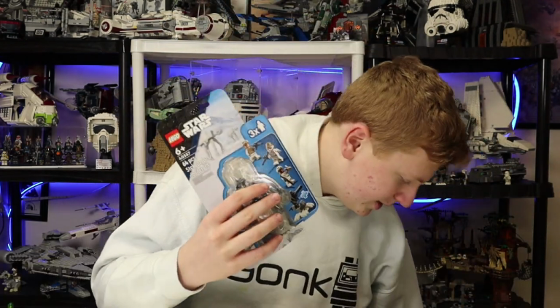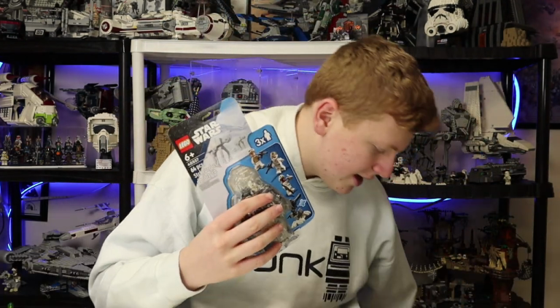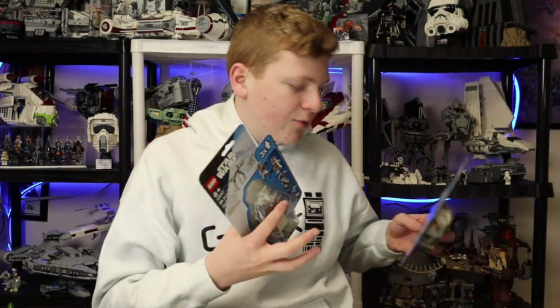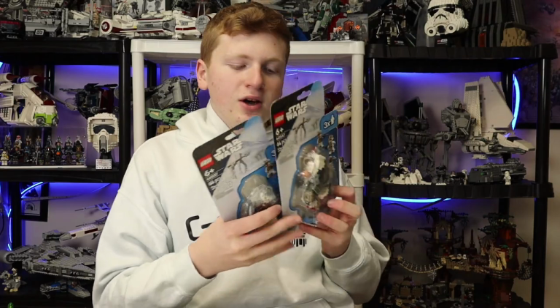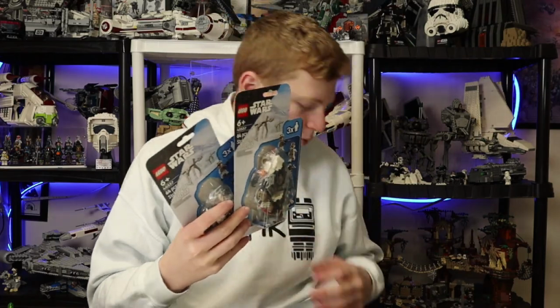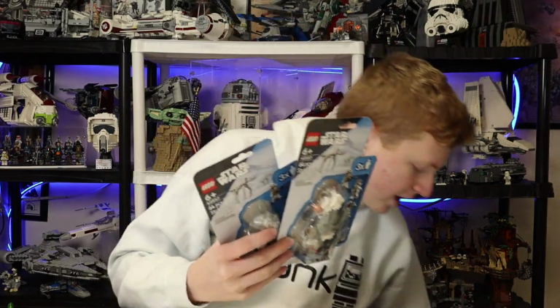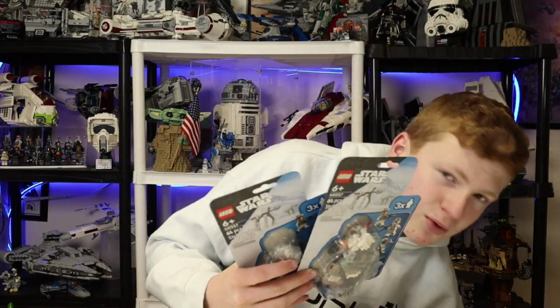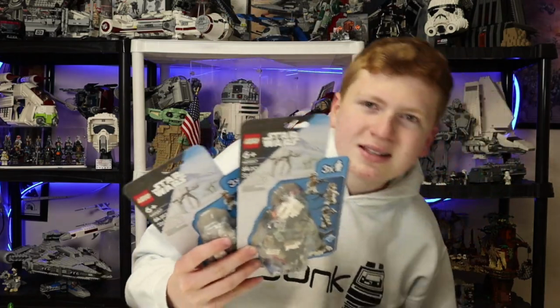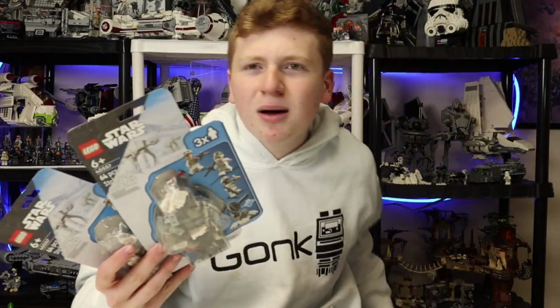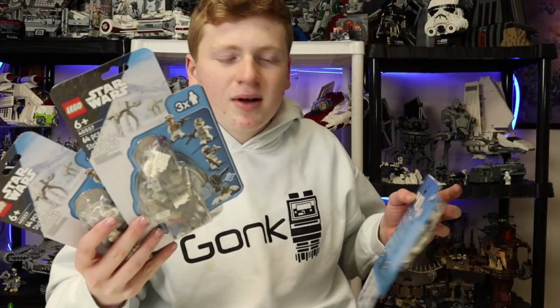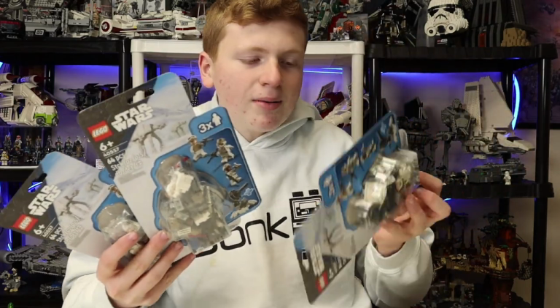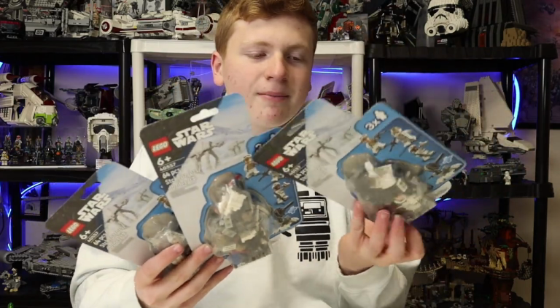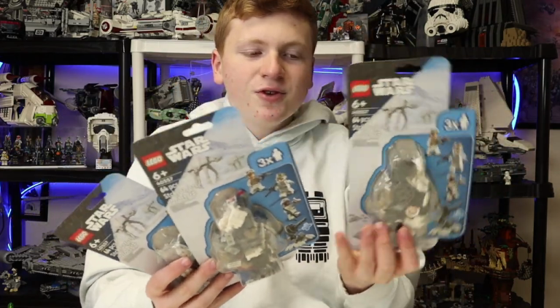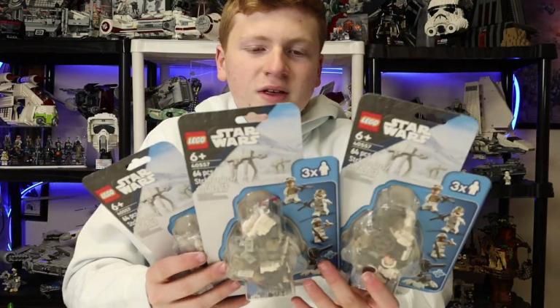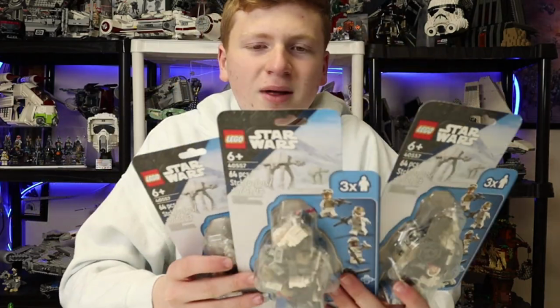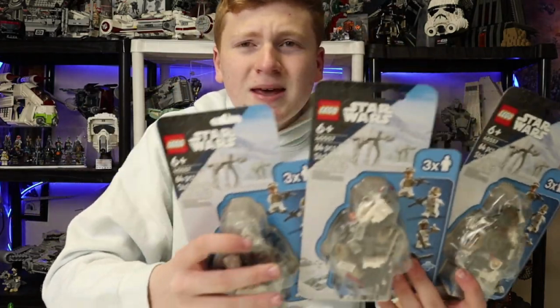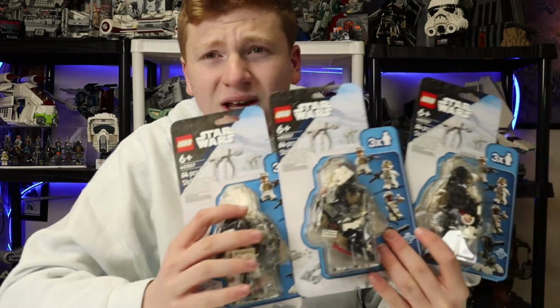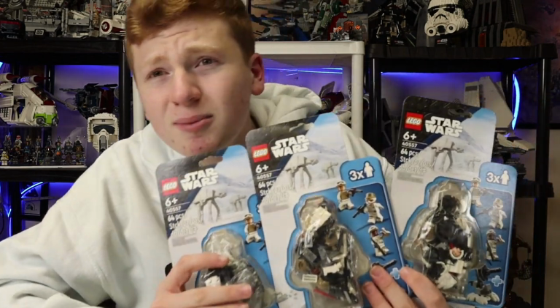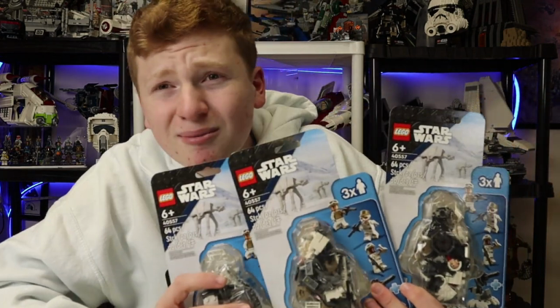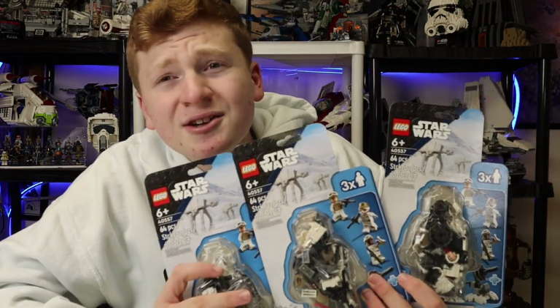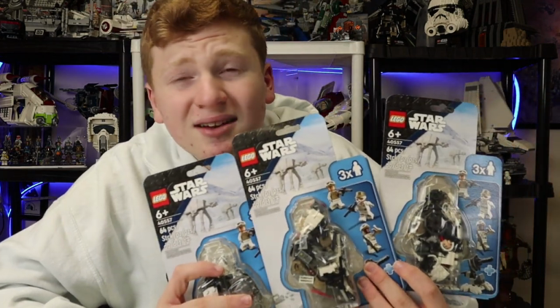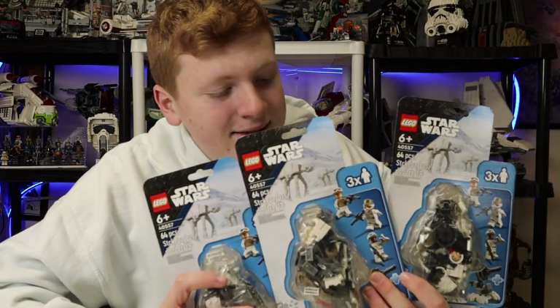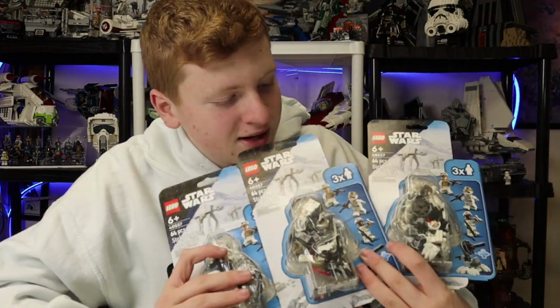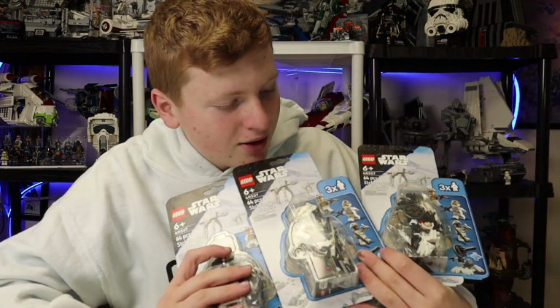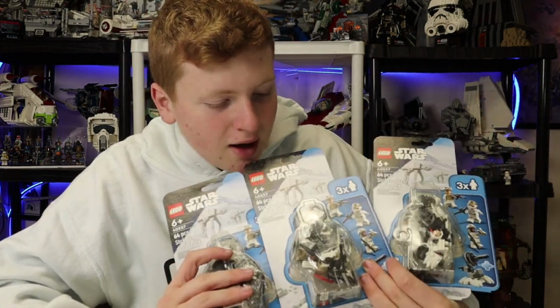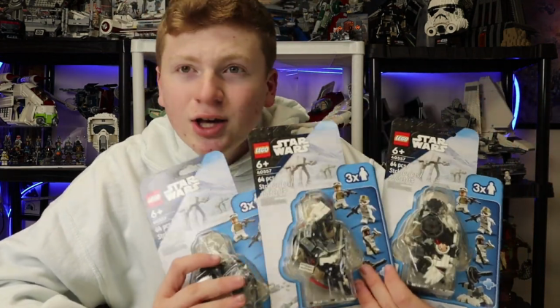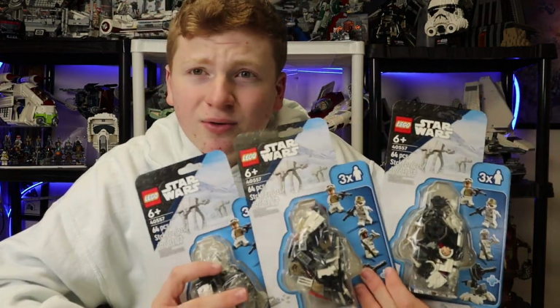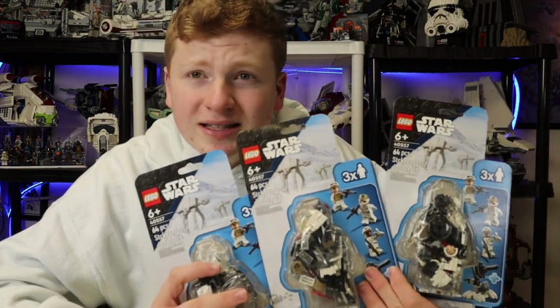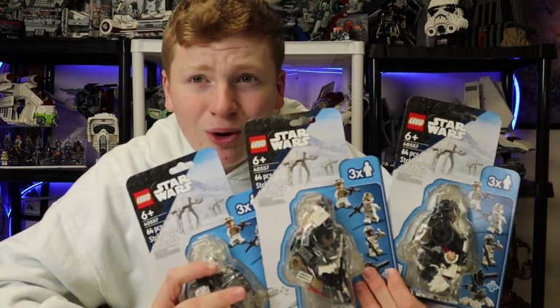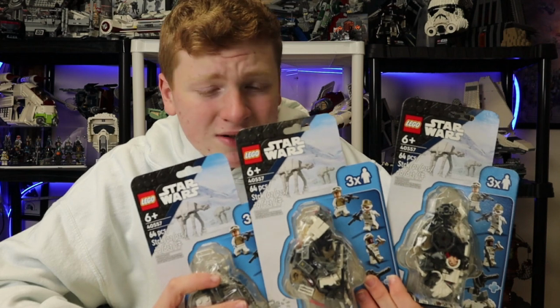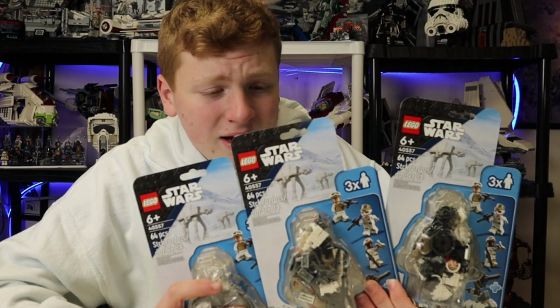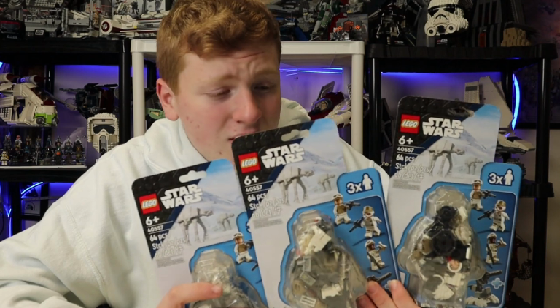First up we got the Hoth one — we got about three of these. I might get a few more but I'm not going to be heavily army building them, just not as interested in Hoth. We got three of these, they were all in stock, they had a ton of them in store.